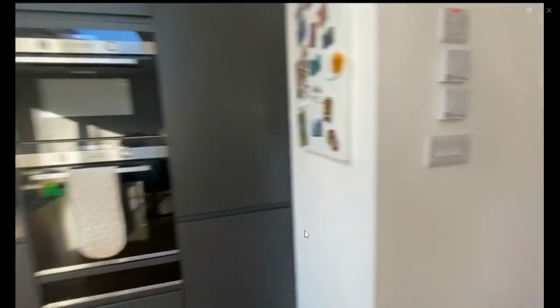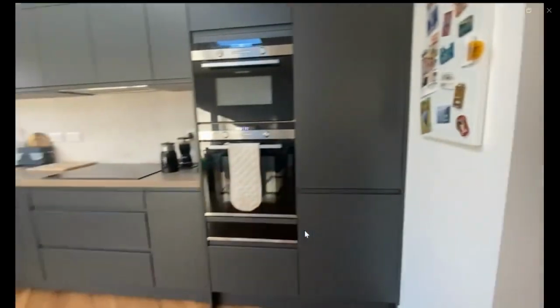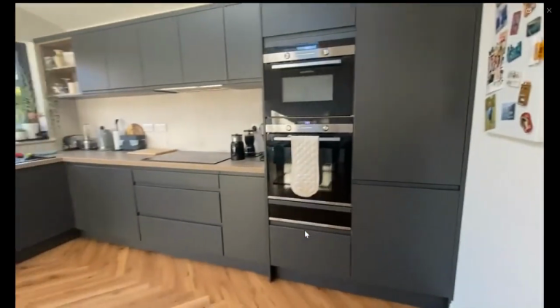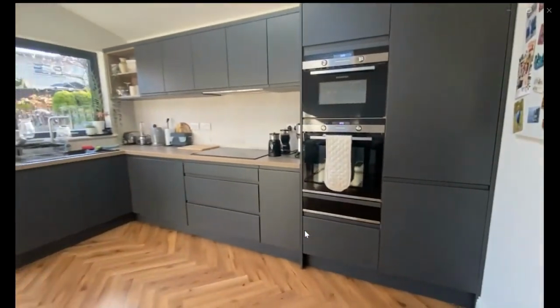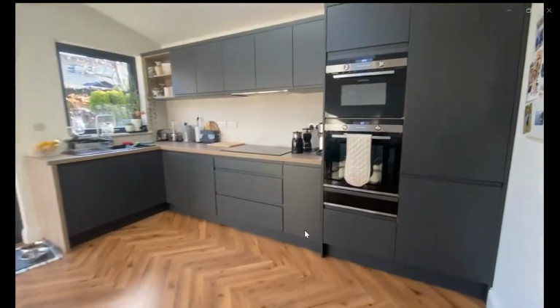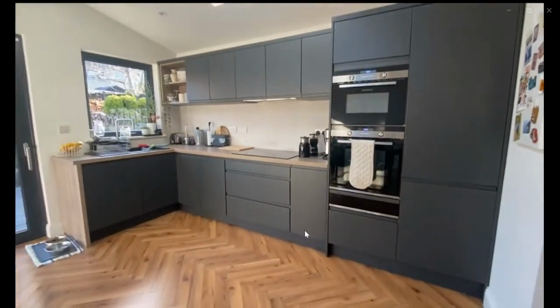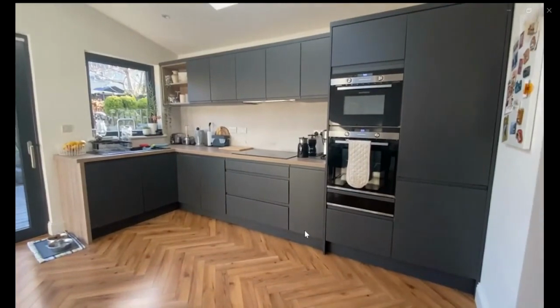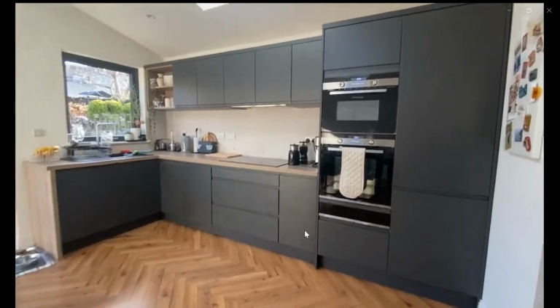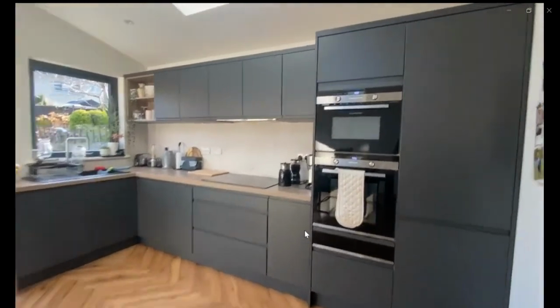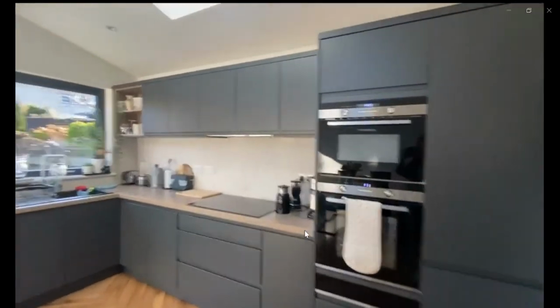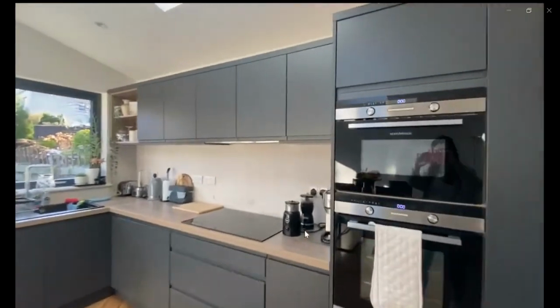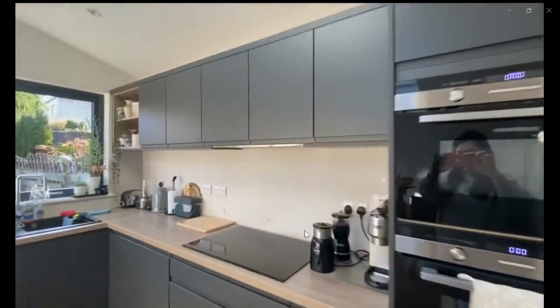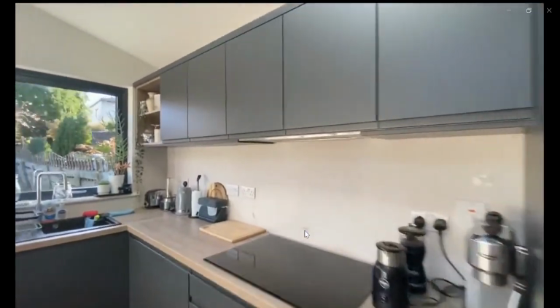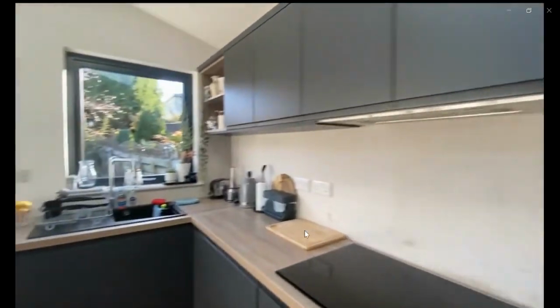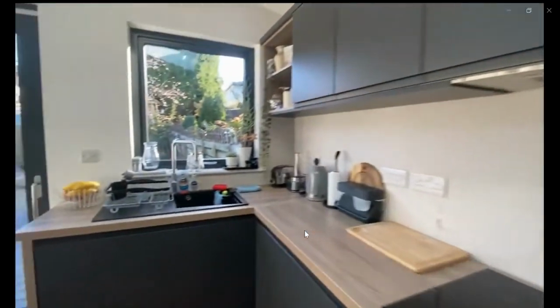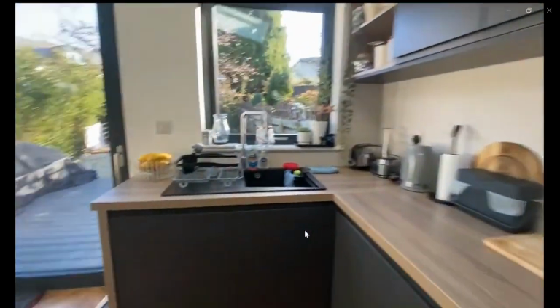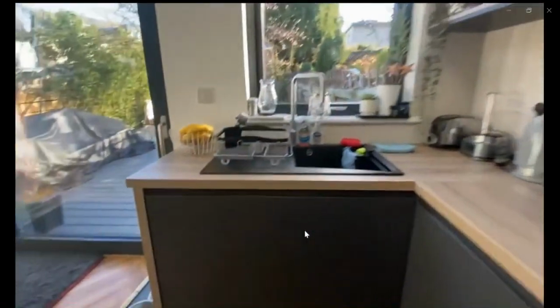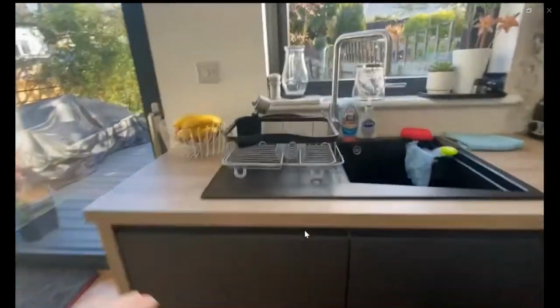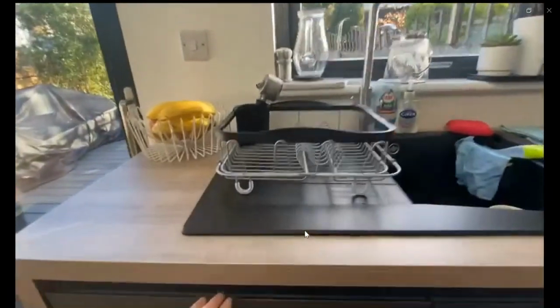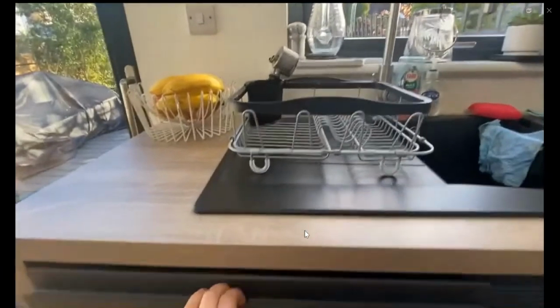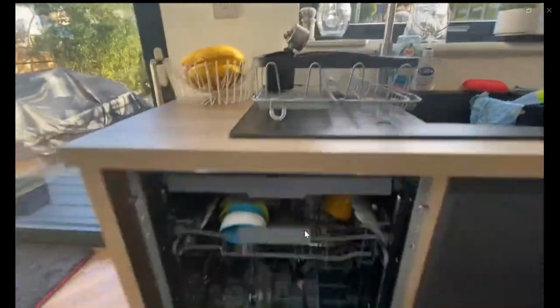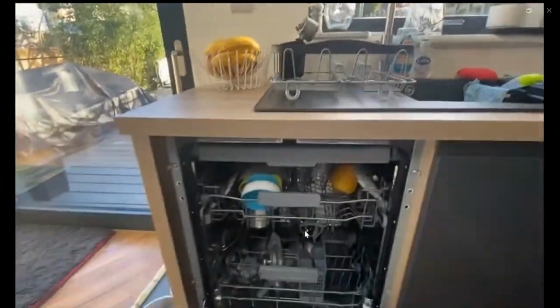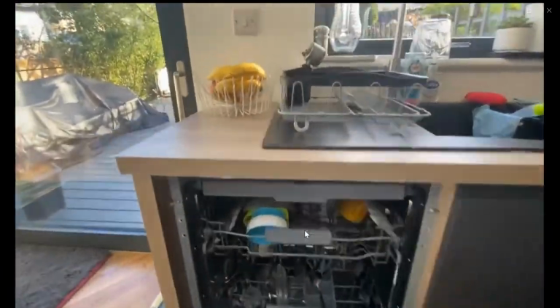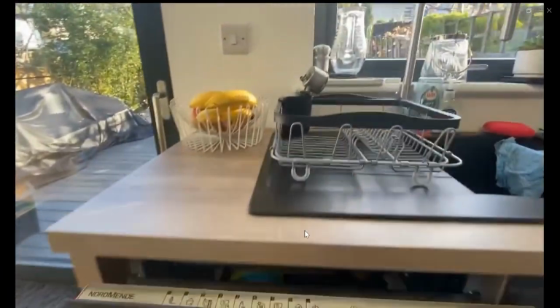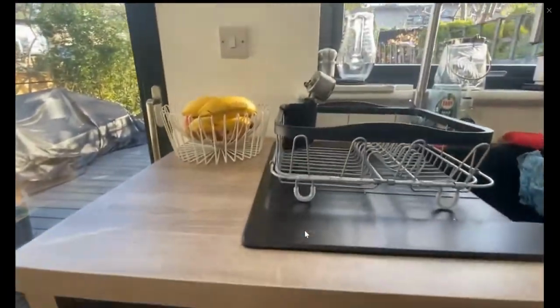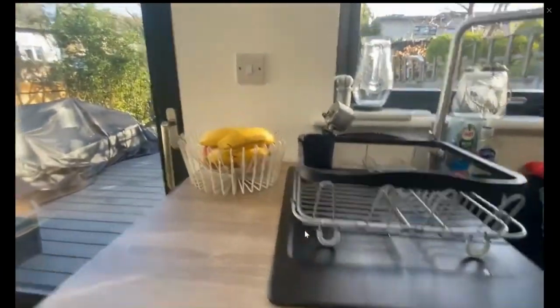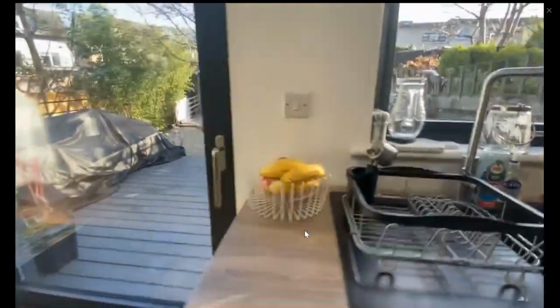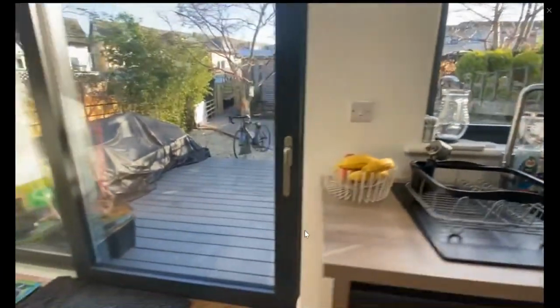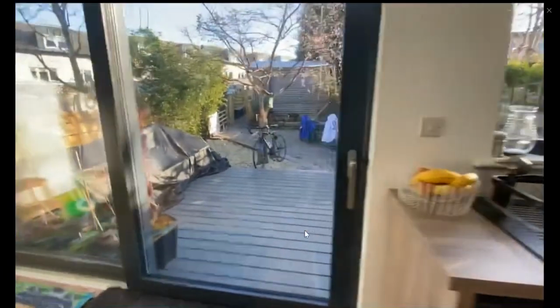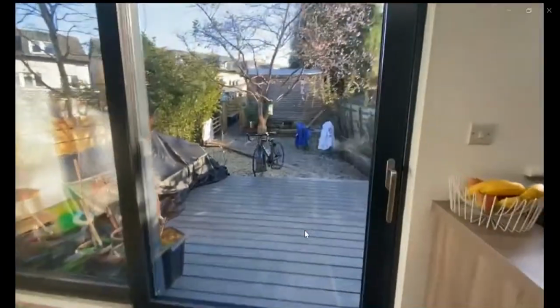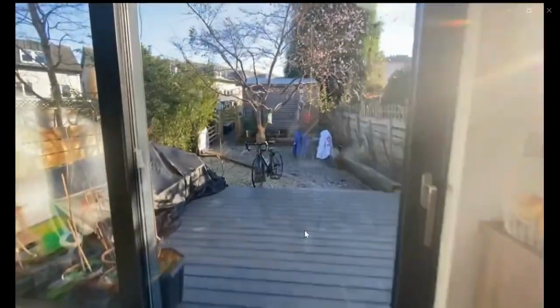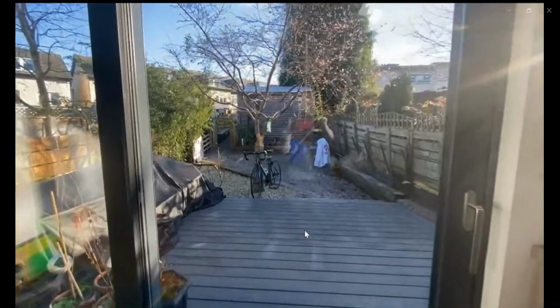You also have the kitchen area where you have an oven, fridge, microwave, and freezer. It is fully stocked with everything that you might need. You also have the dishwasher over here, and you have the terrace out here, as you can see.